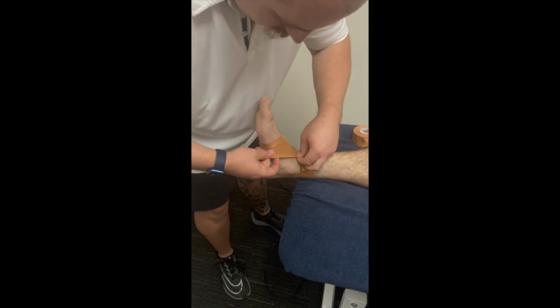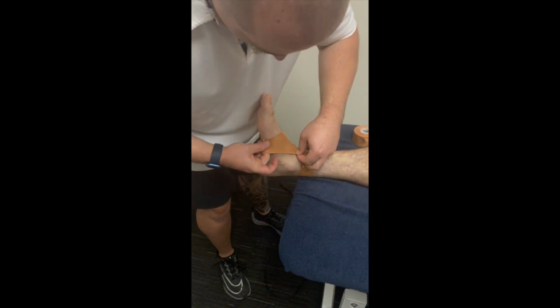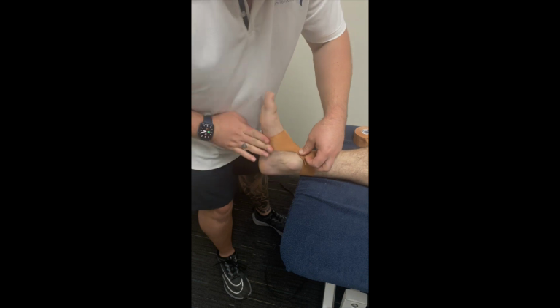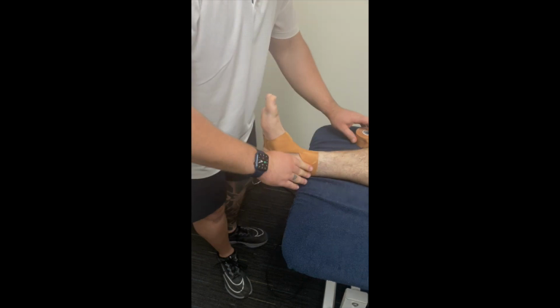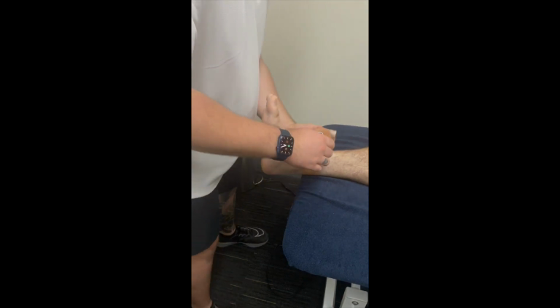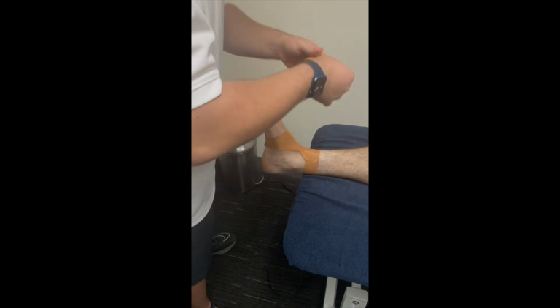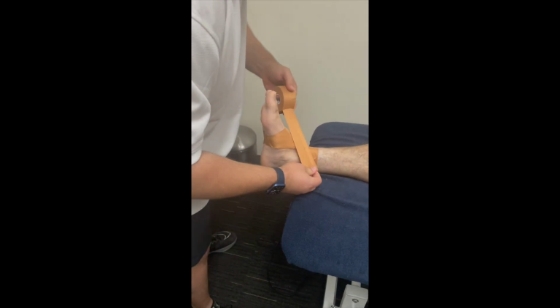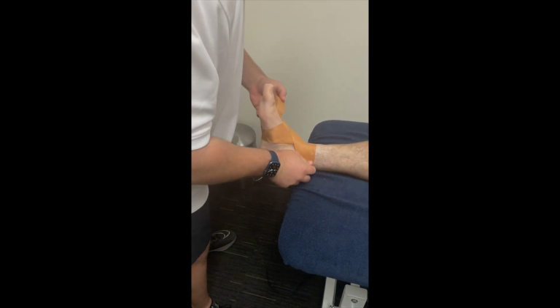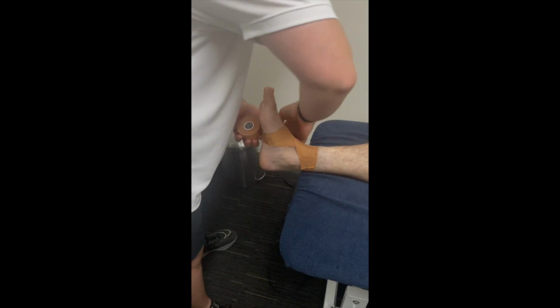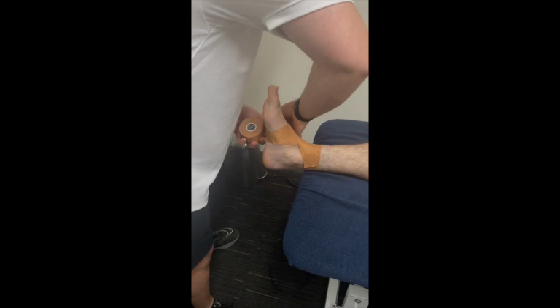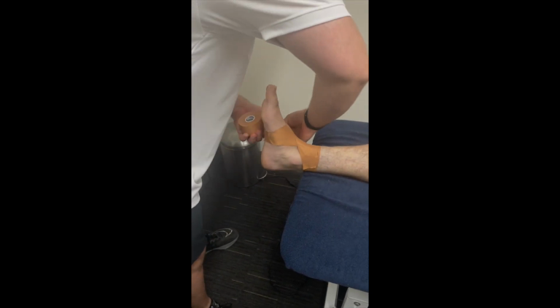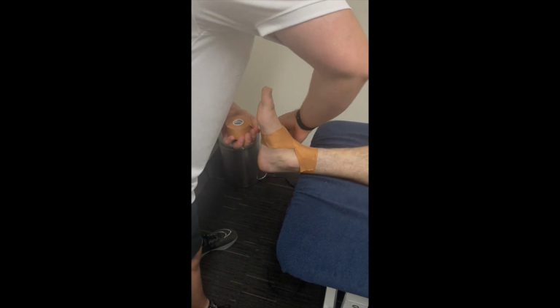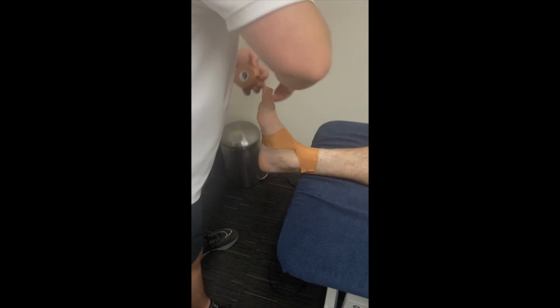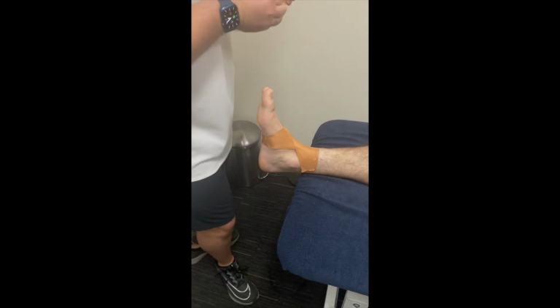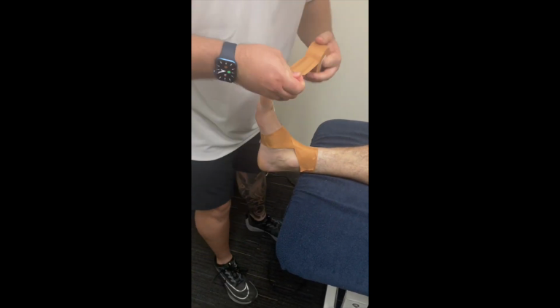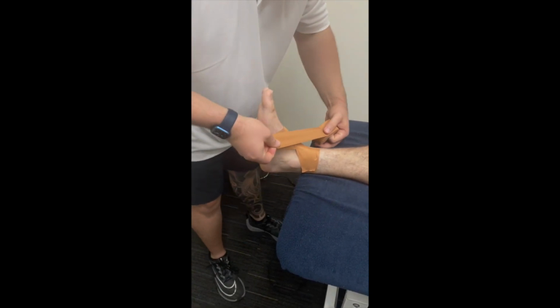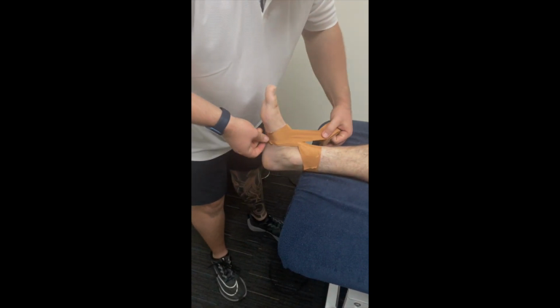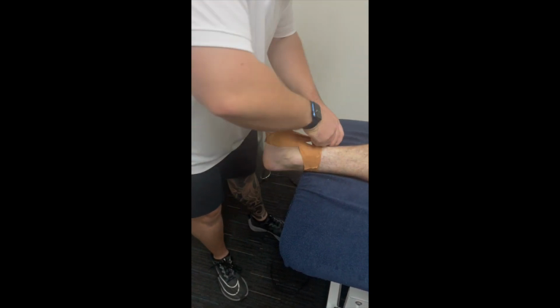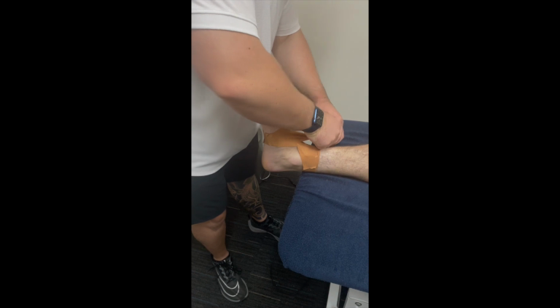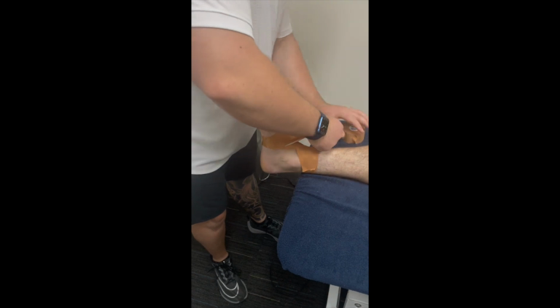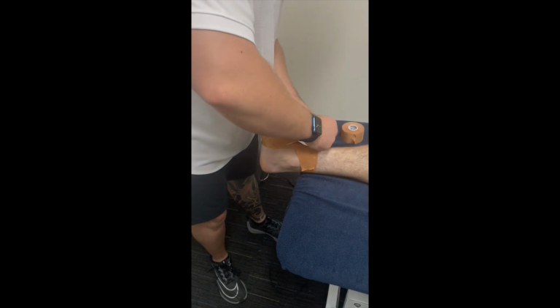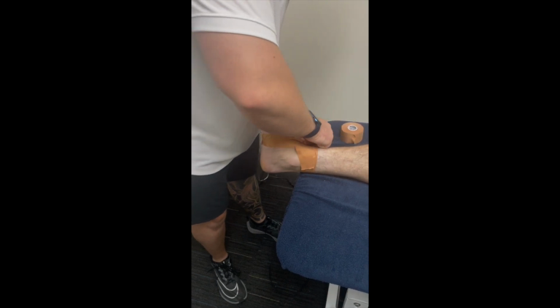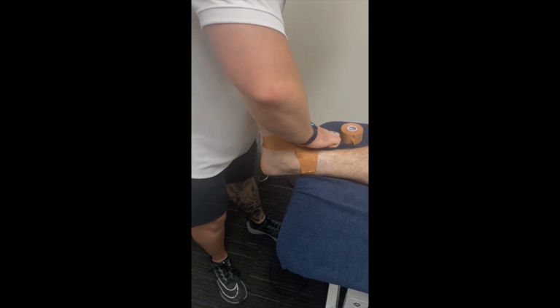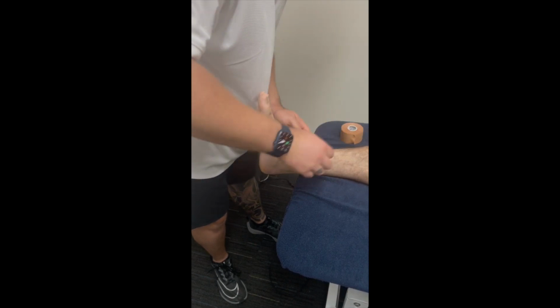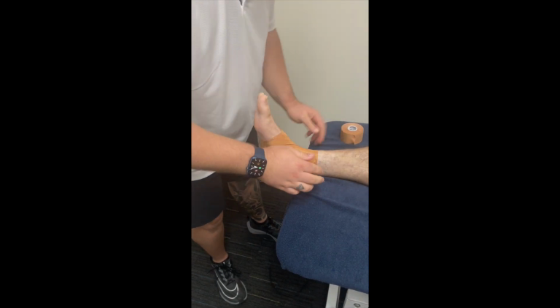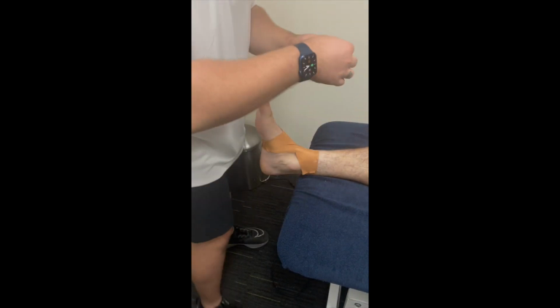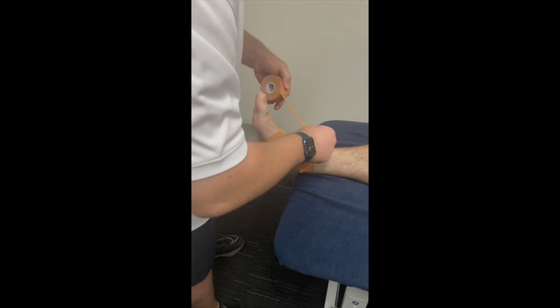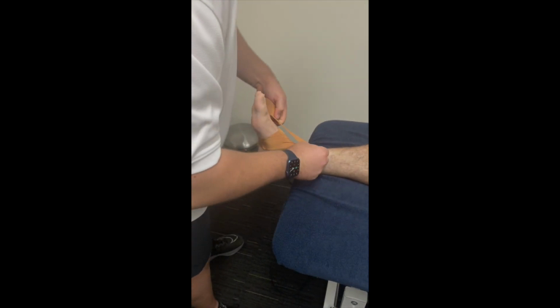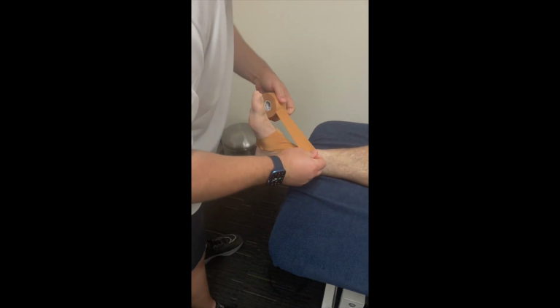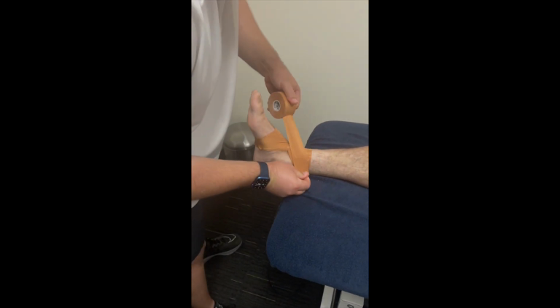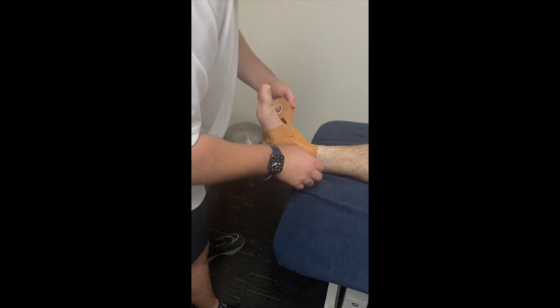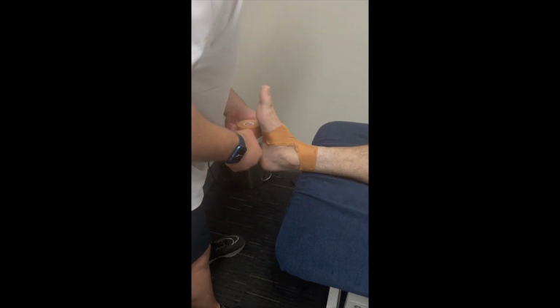We start with an anchor around the mid-foot and above the ankle. We then lay a basket weave over the front of the ankle, placing some tension on the straps to restrict the ankle moving into plantar flexion.